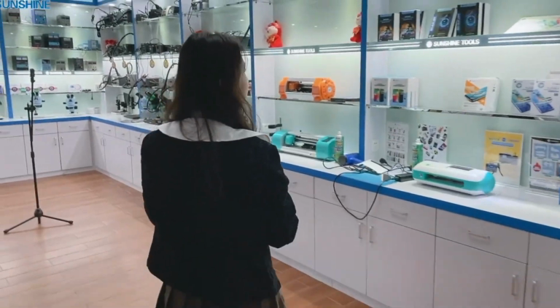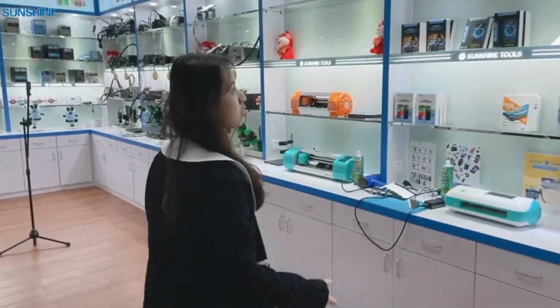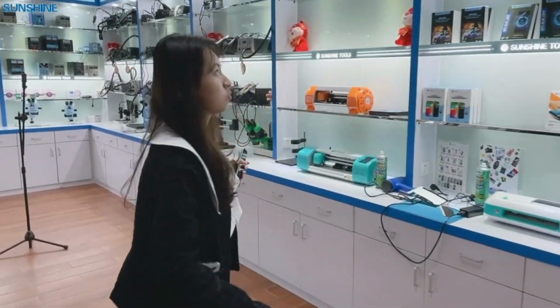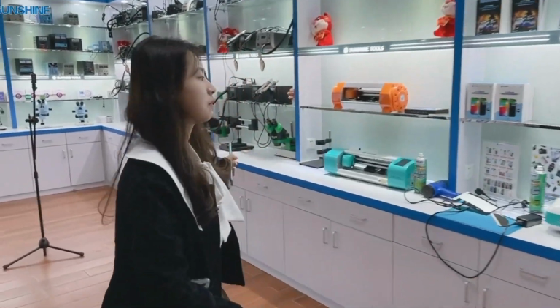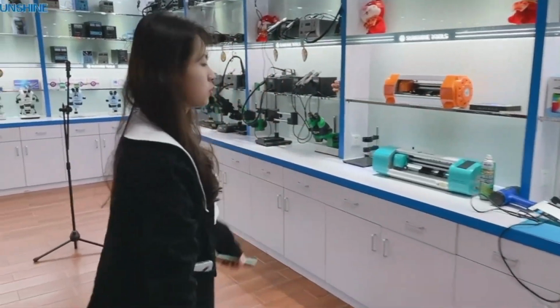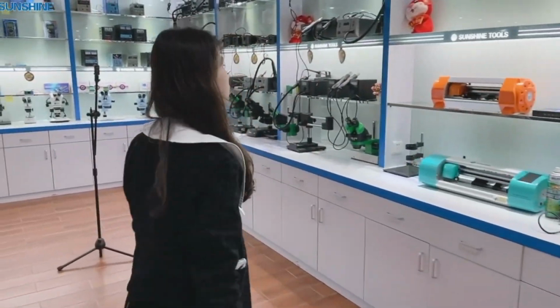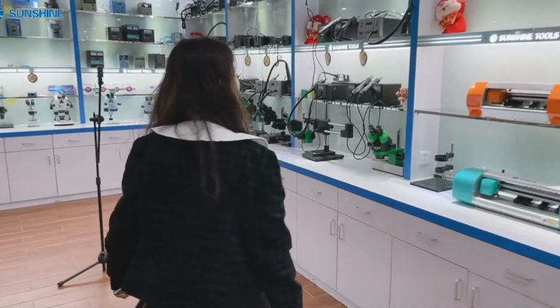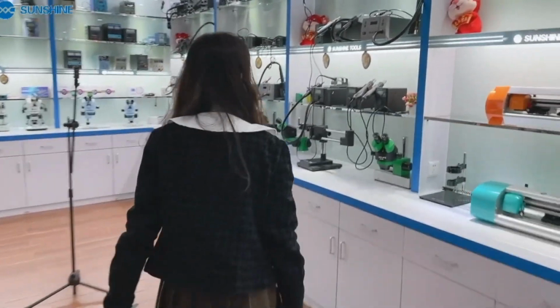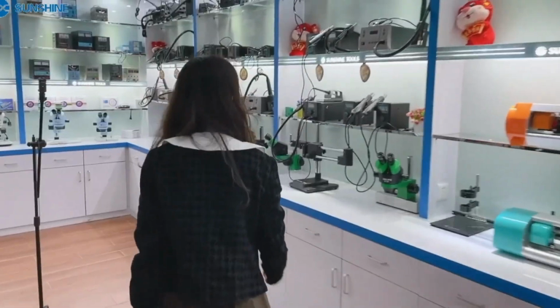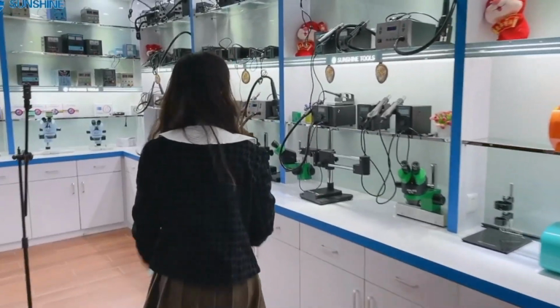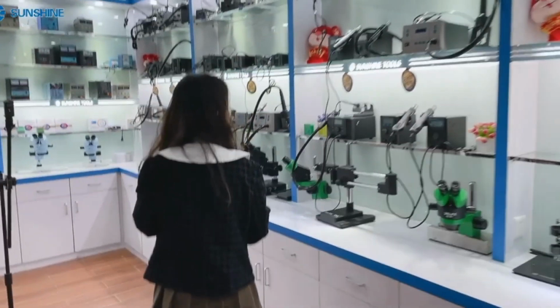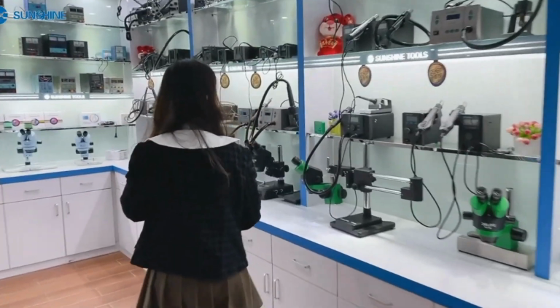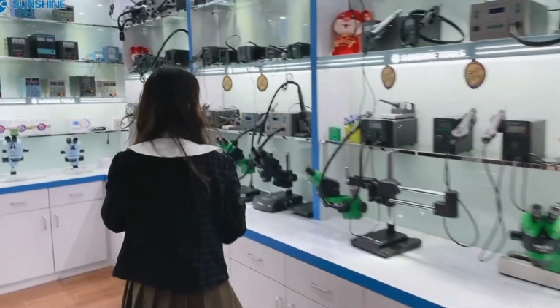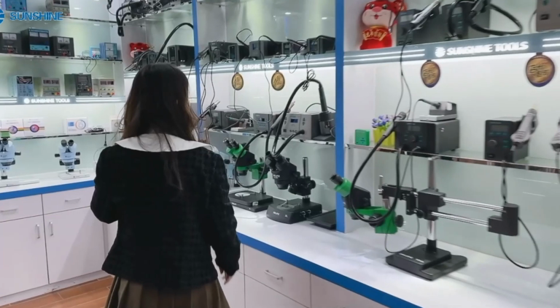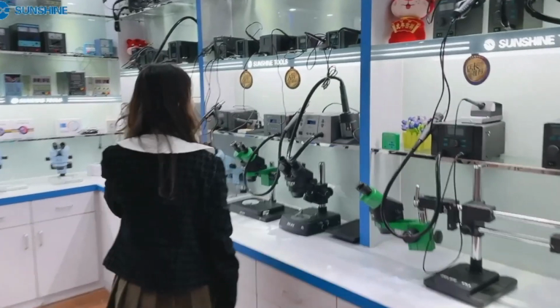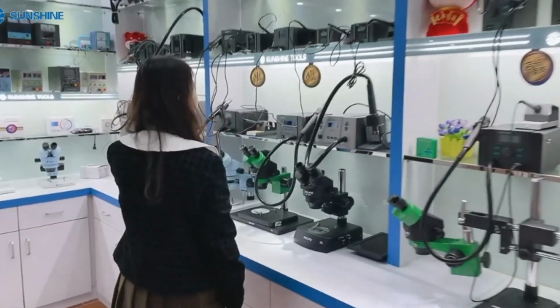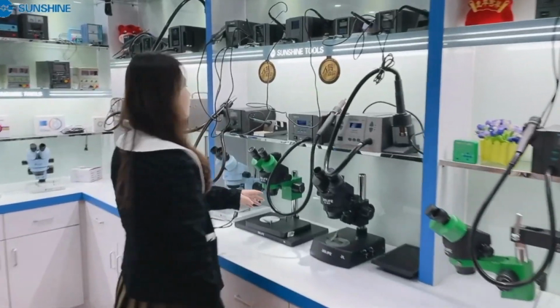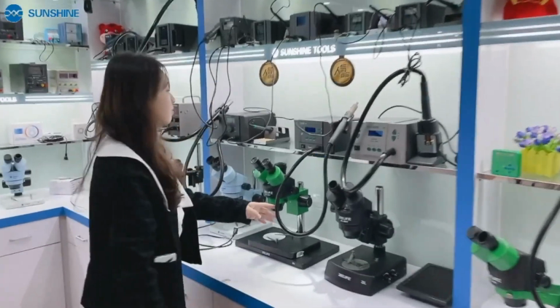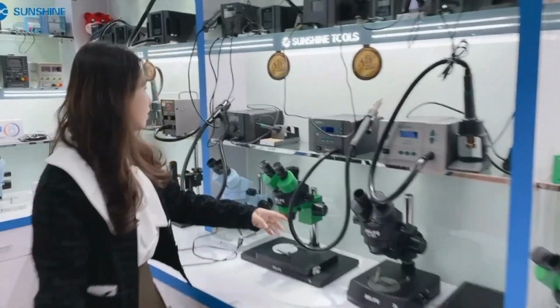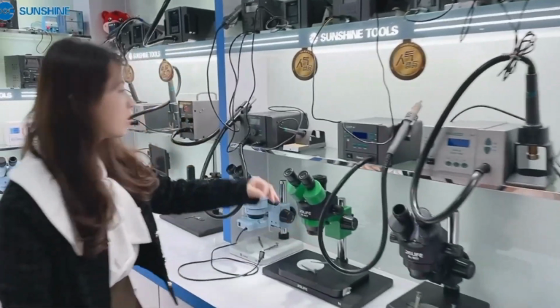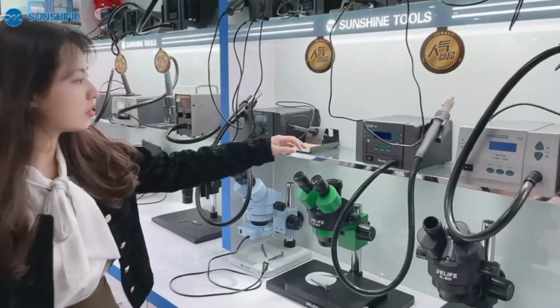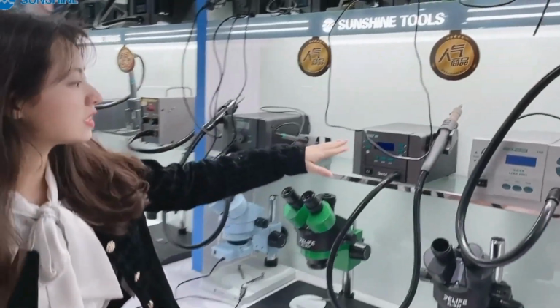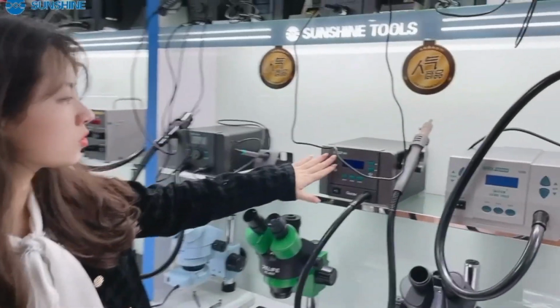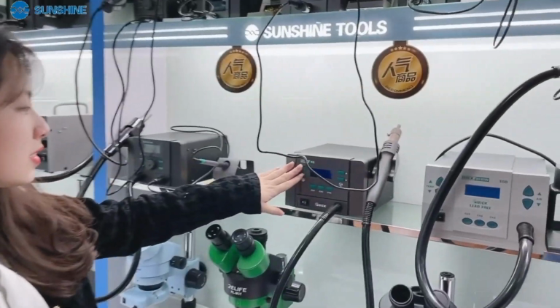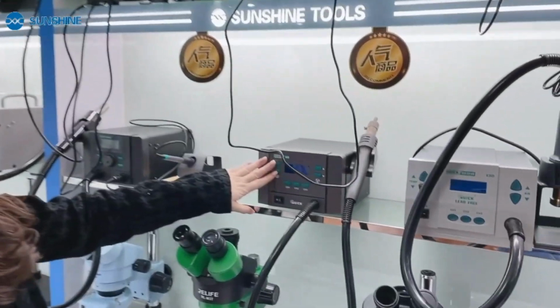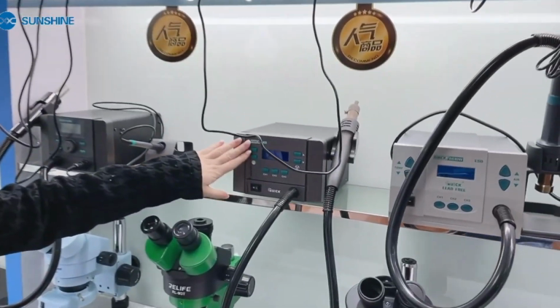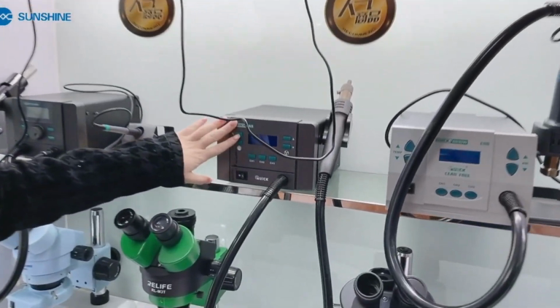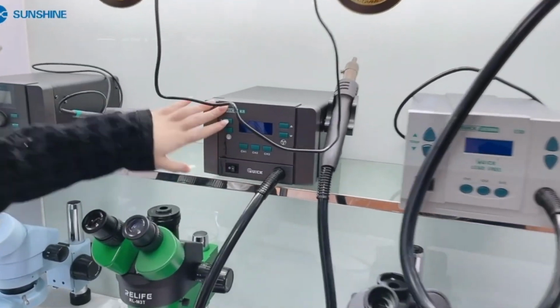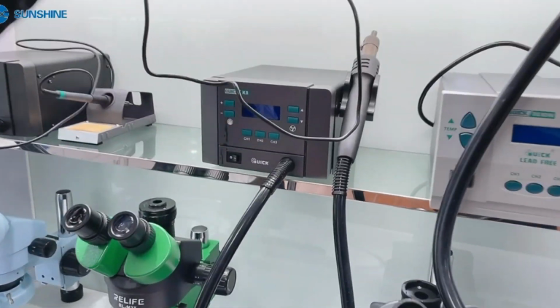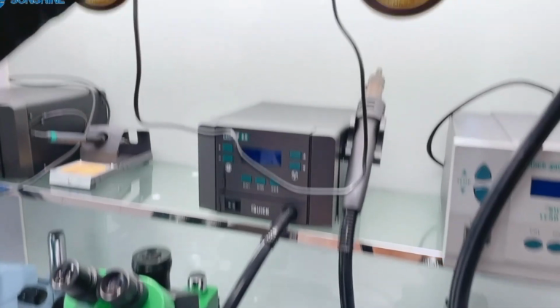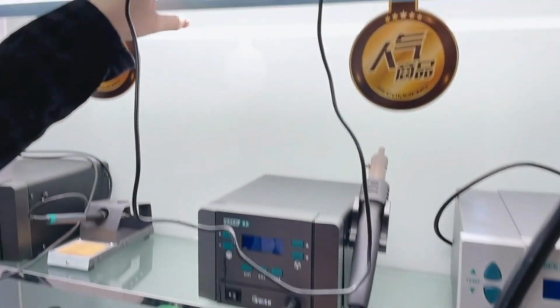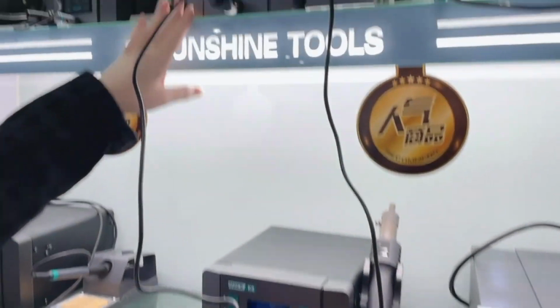Let me go to the center show to choose a soldering iron and heat gun for the phone. Let's choose this latest one K8 and this one Q8.